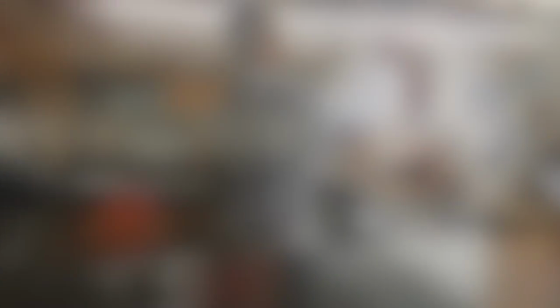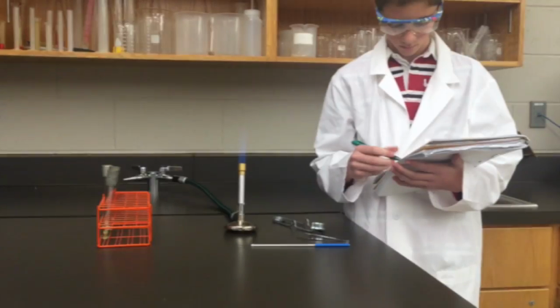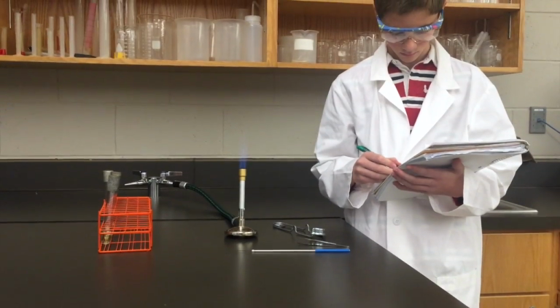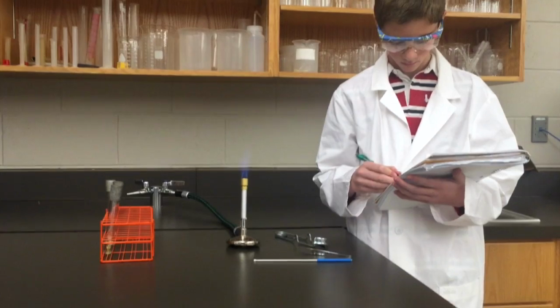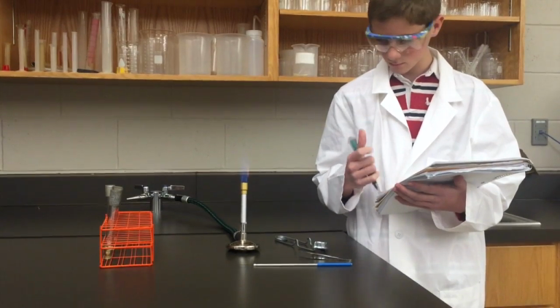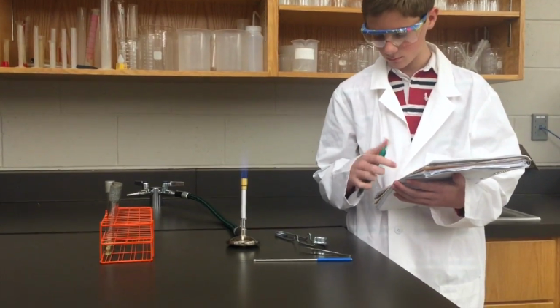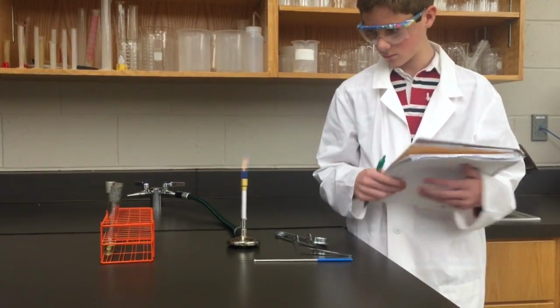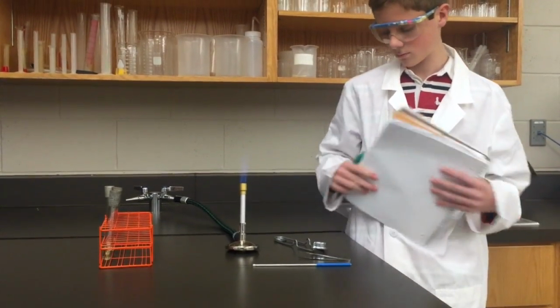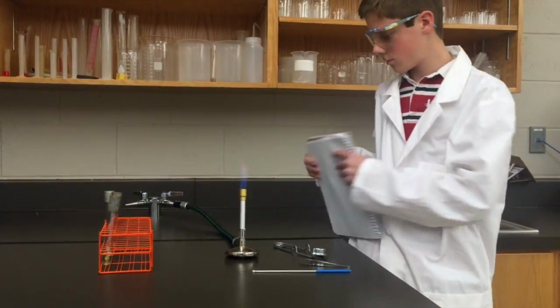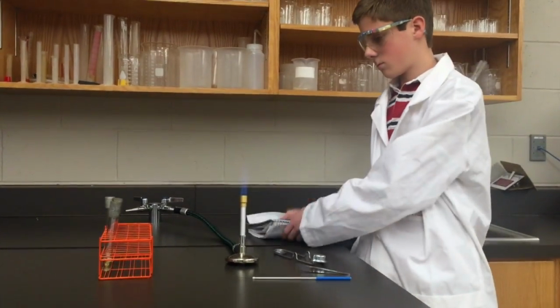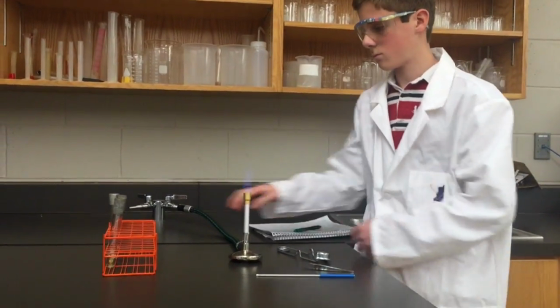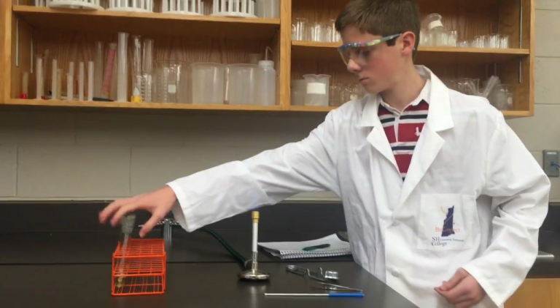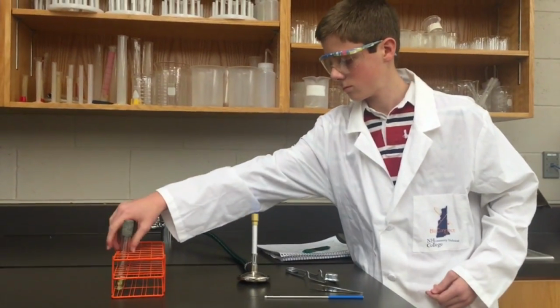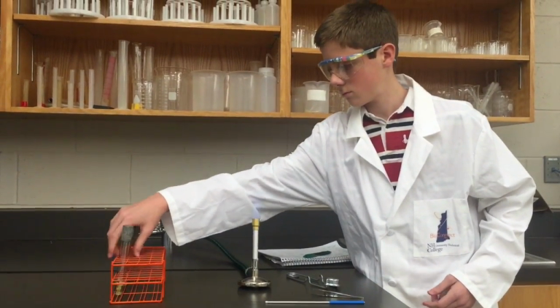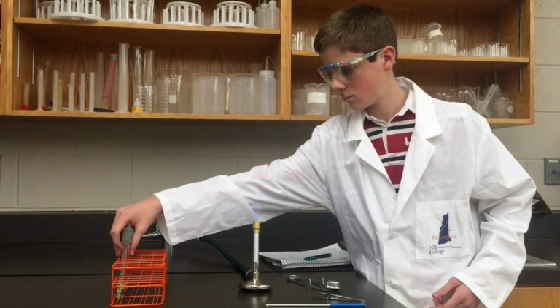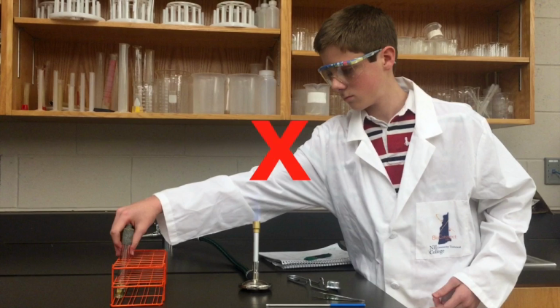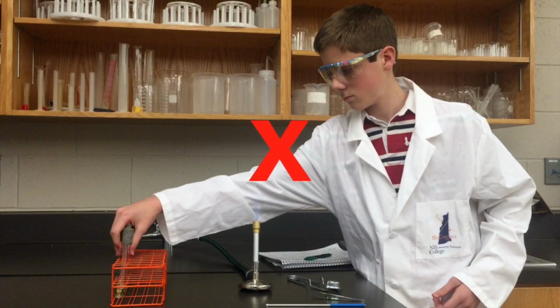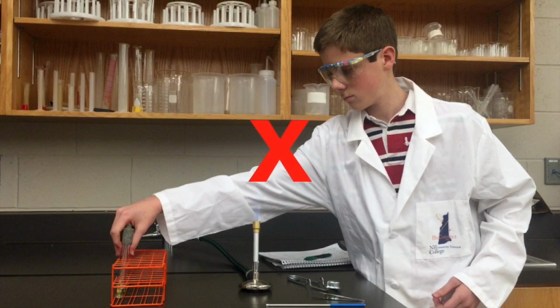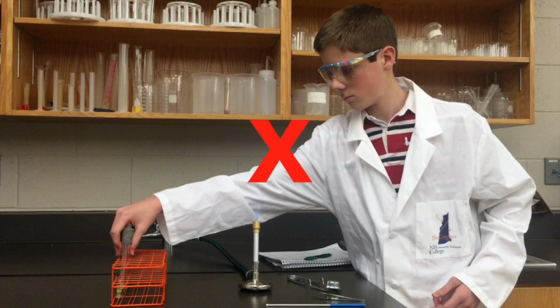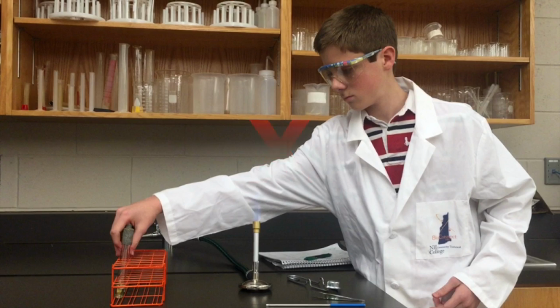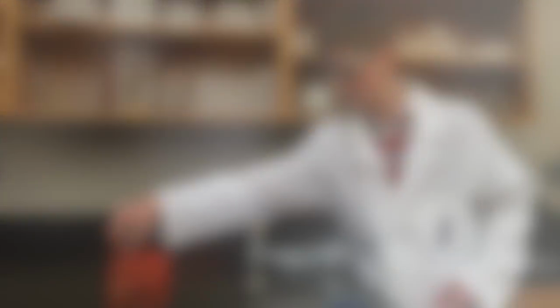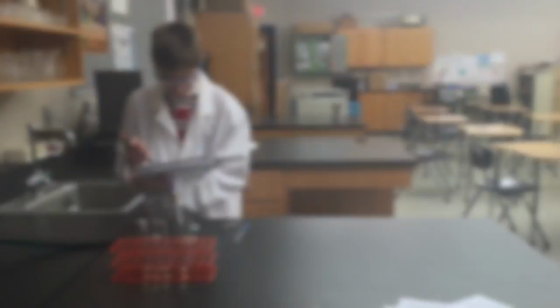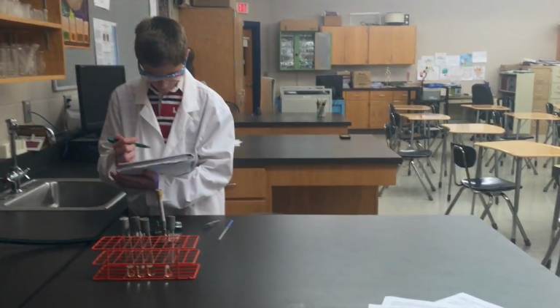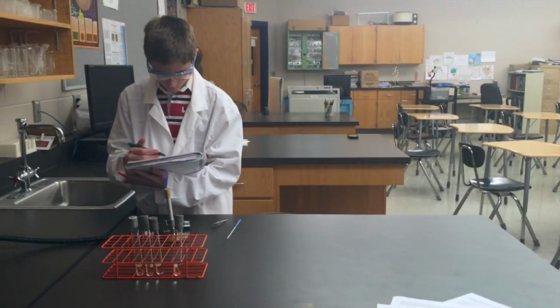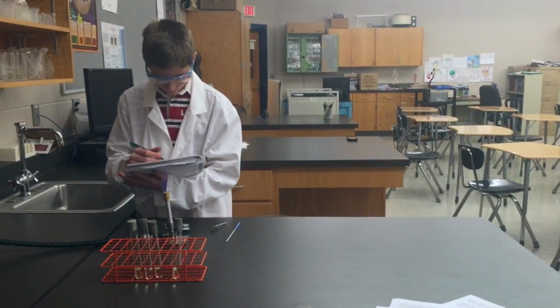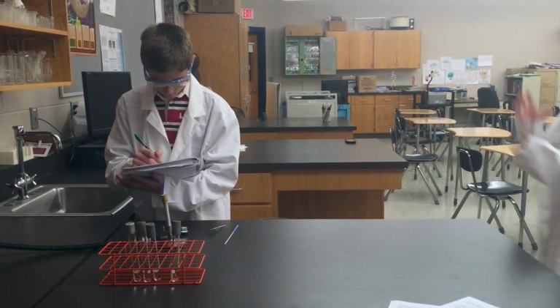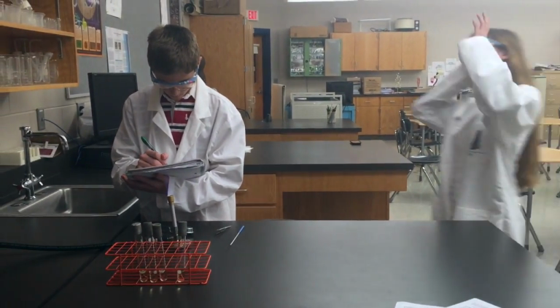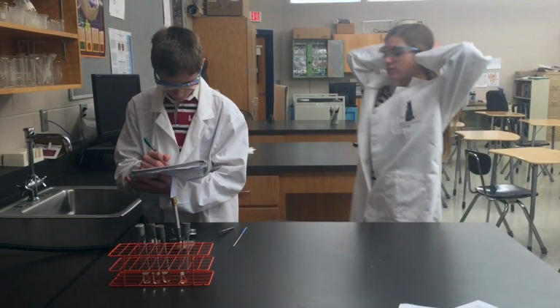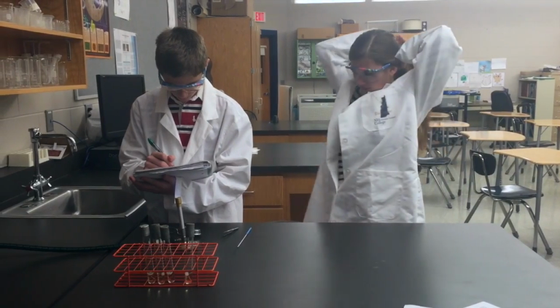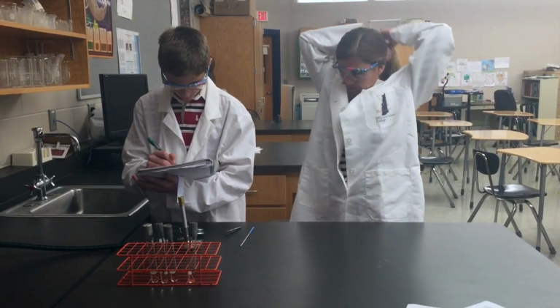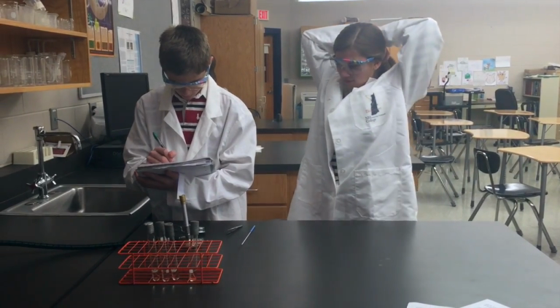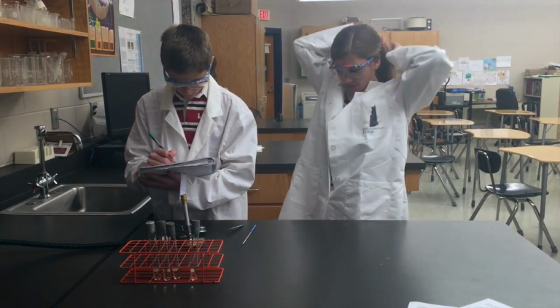Be conscious of where the Bunsen burner is on the bench and never reach across the lab bench or get in close contact with the flame. It is advised that students with long hair tie their hair back for safety purposes.